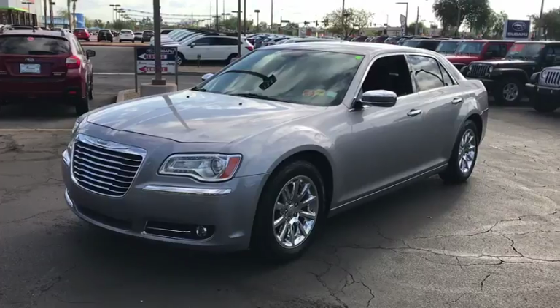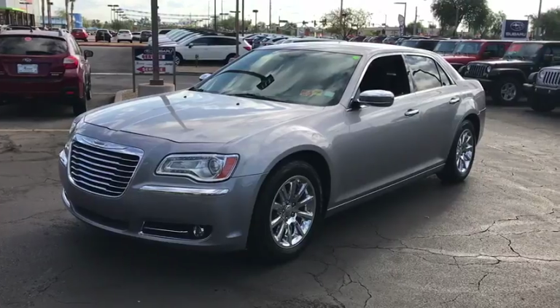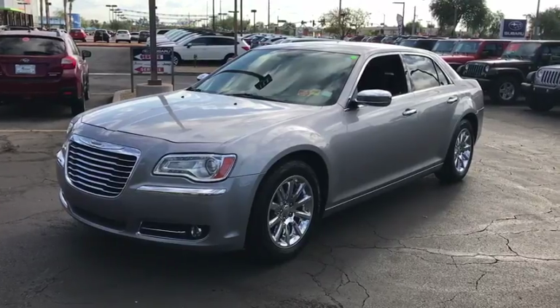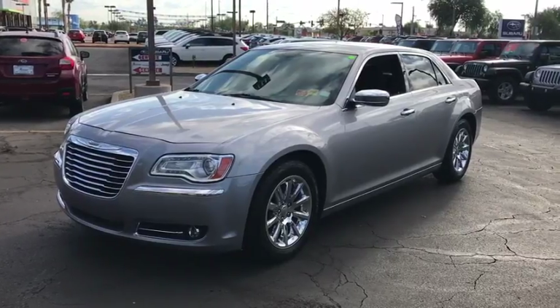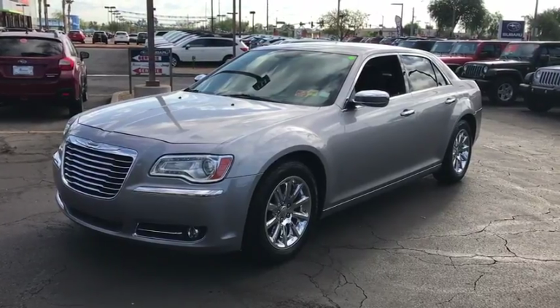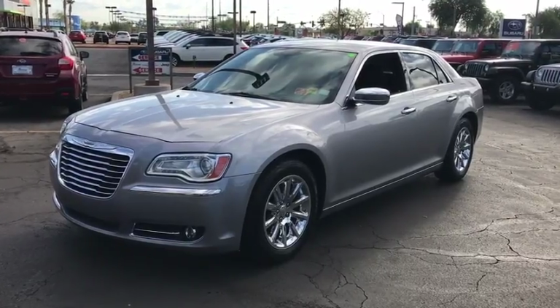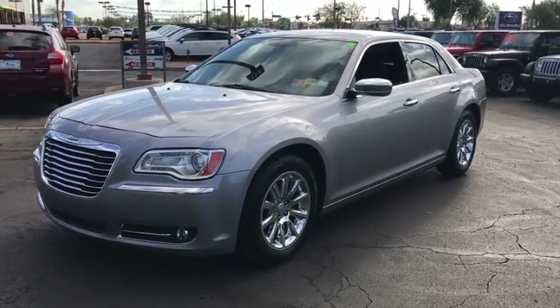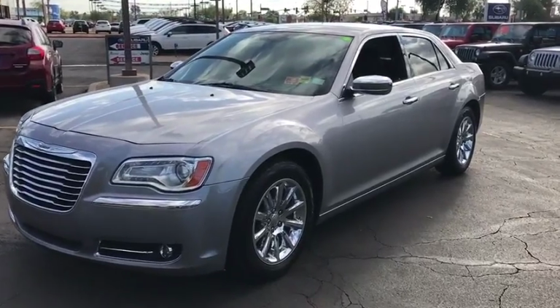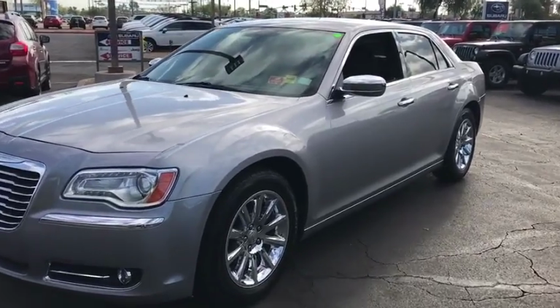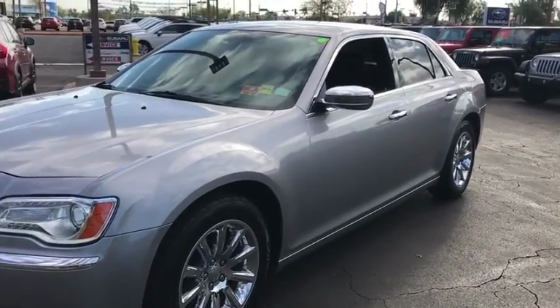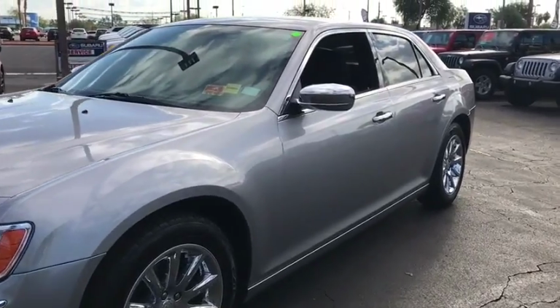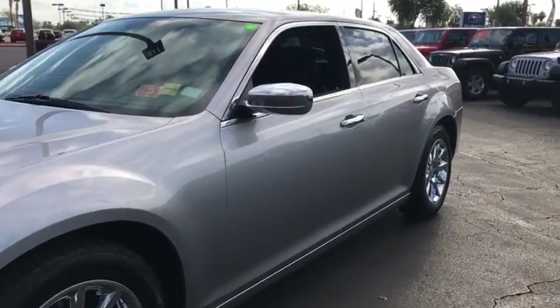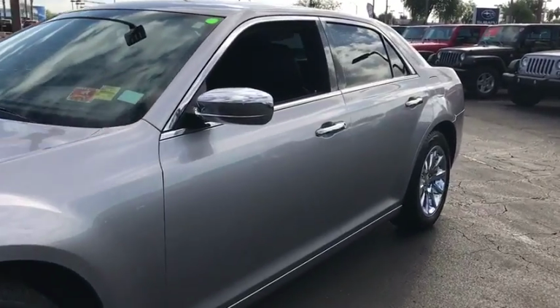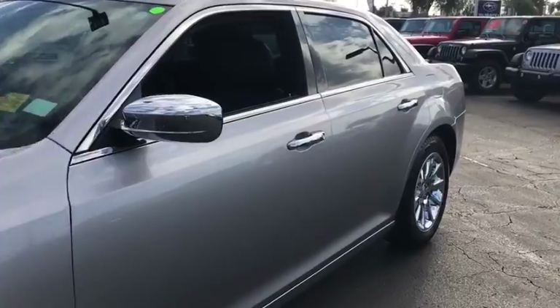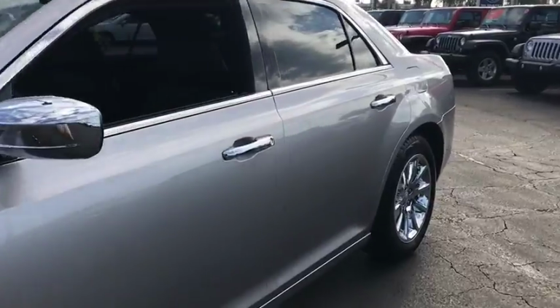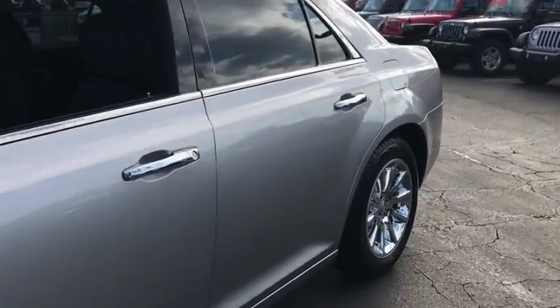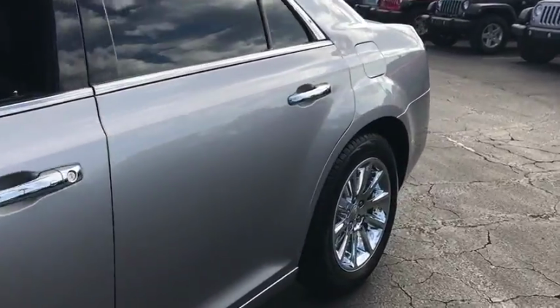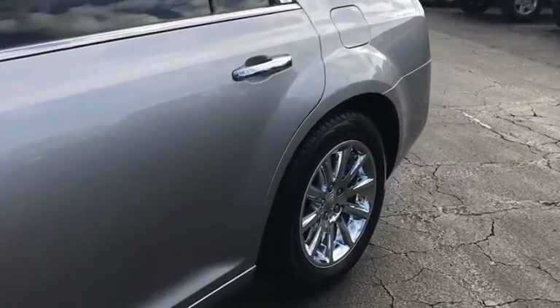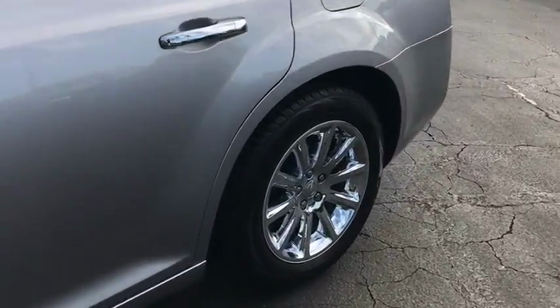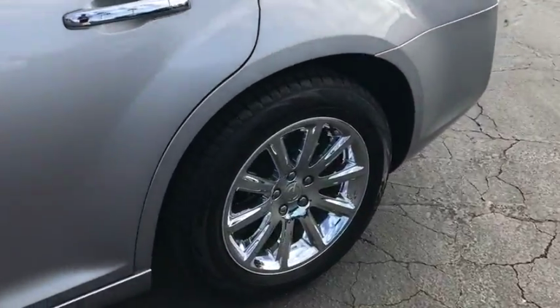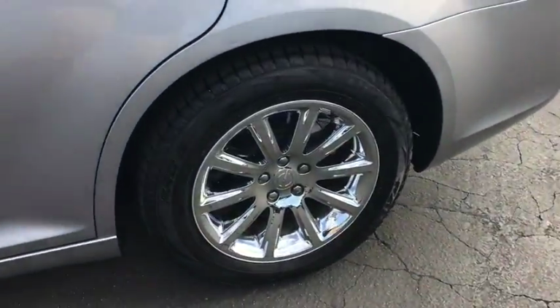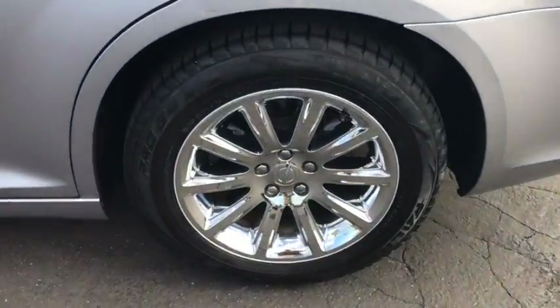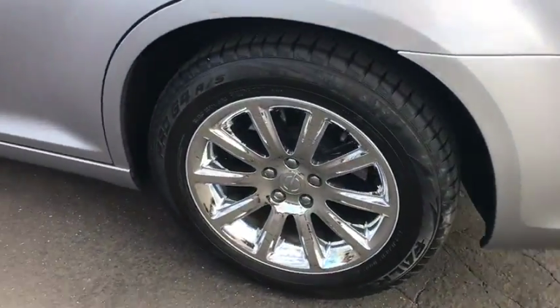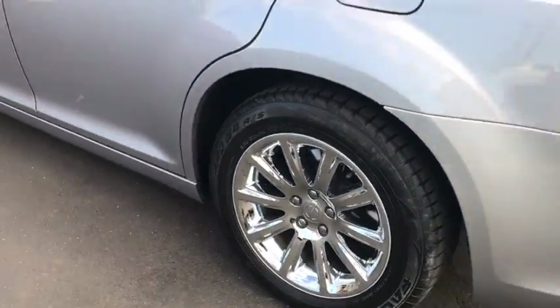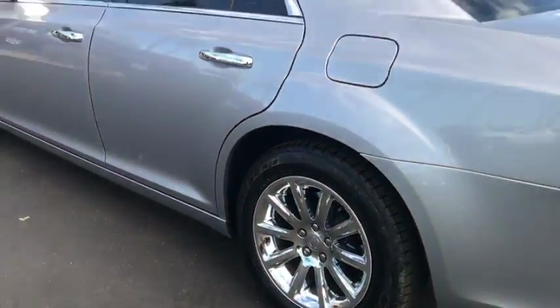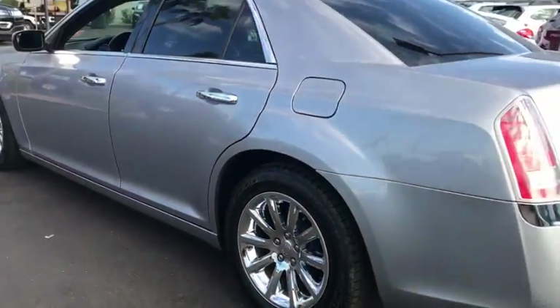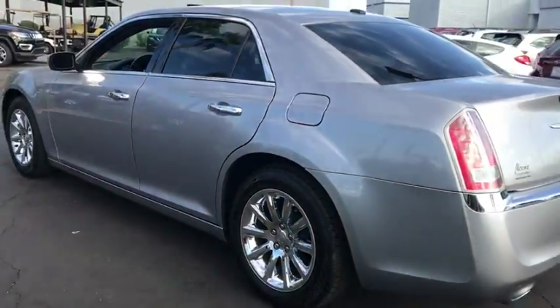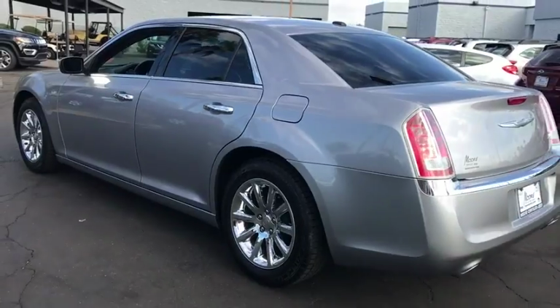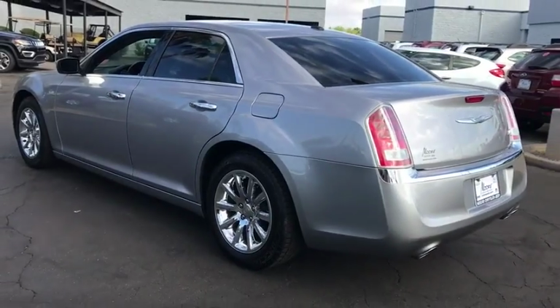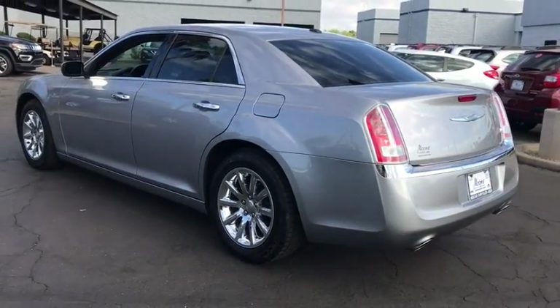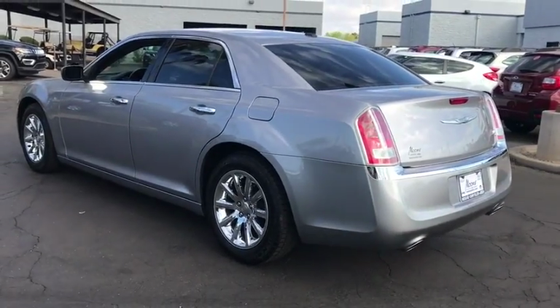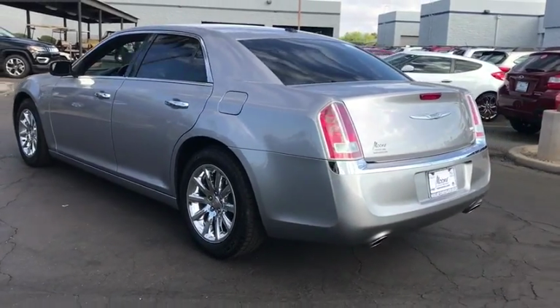The 2014 Chrysler 300. The Chrysler 300 combines sport and luxury in one unique and powerful package. If you're looking for elegance and performance, the 300 delivers.